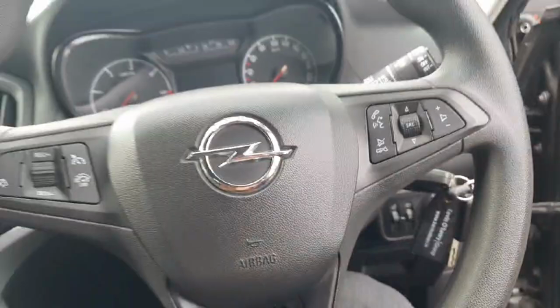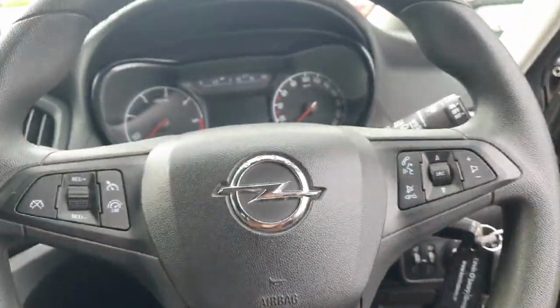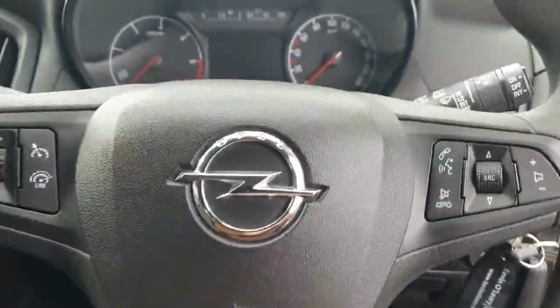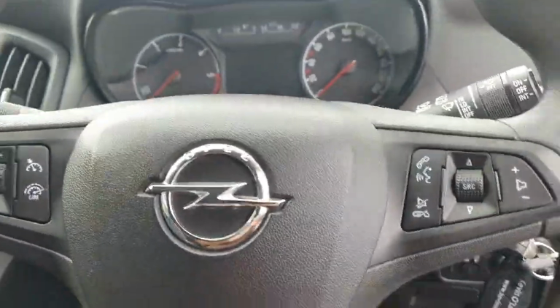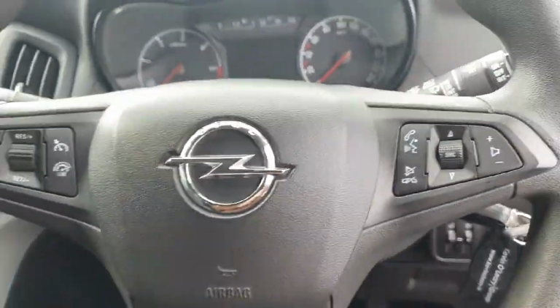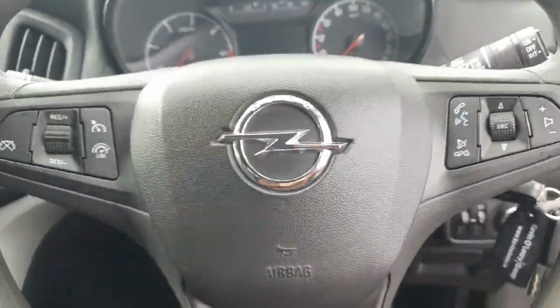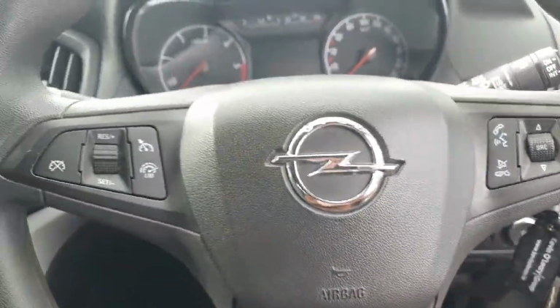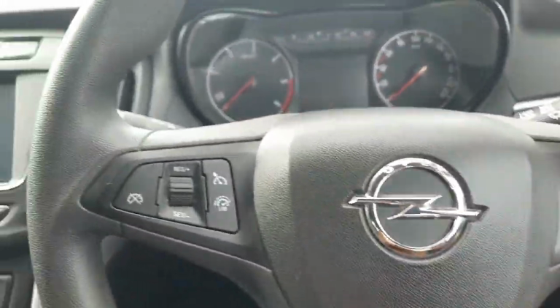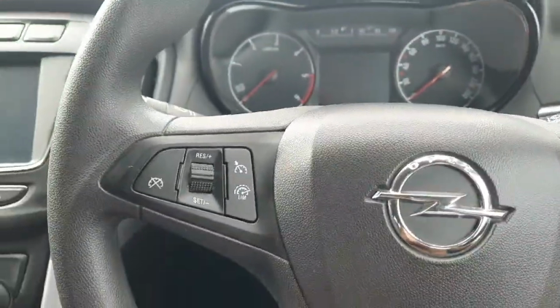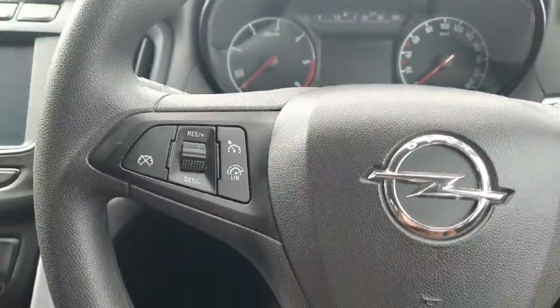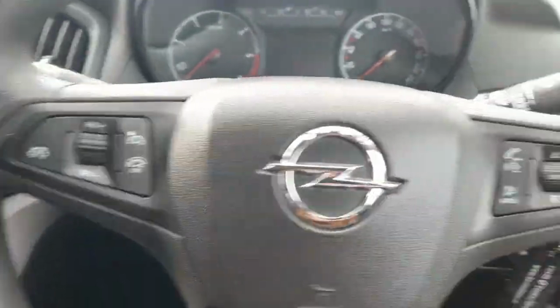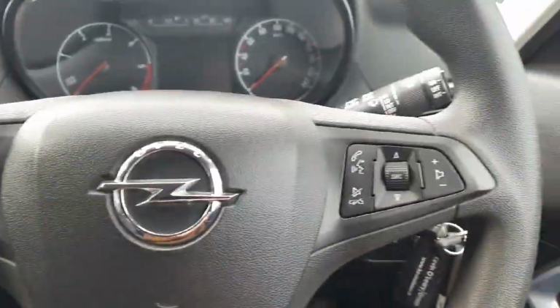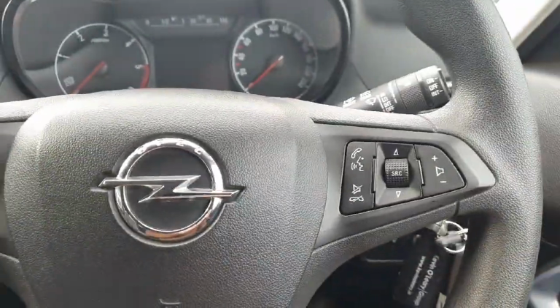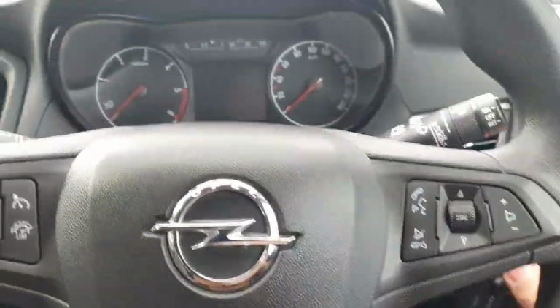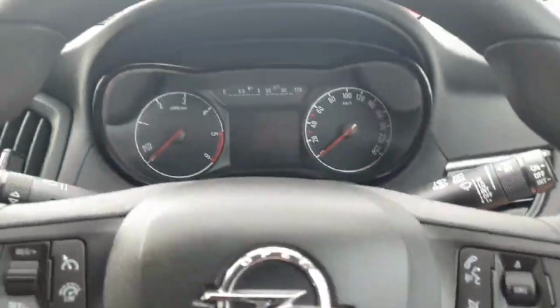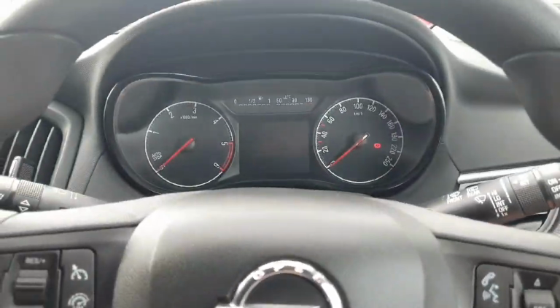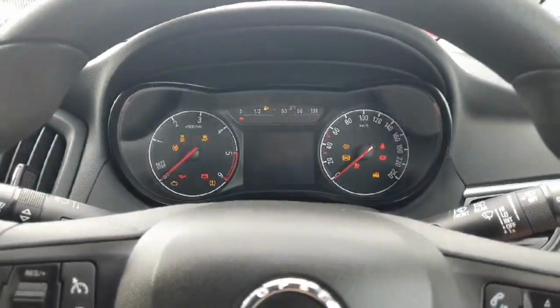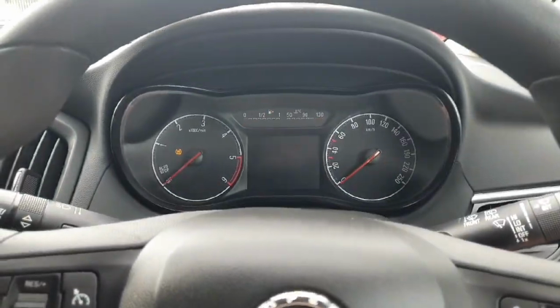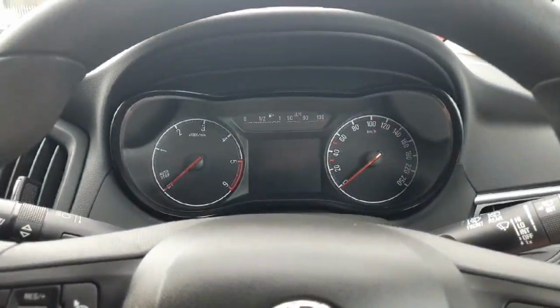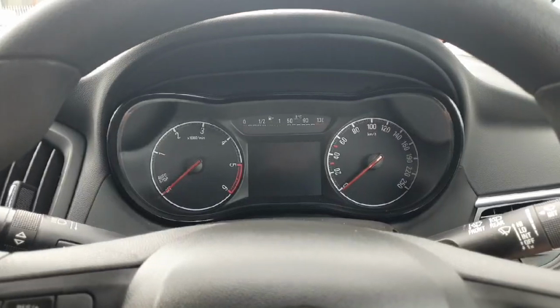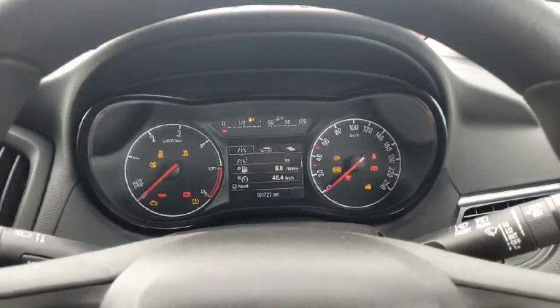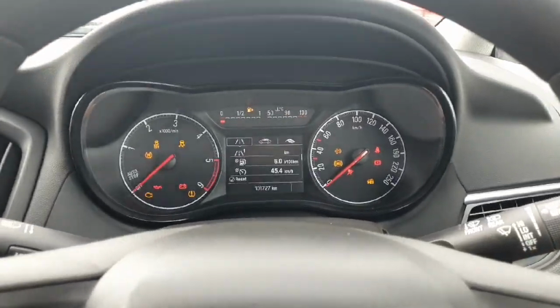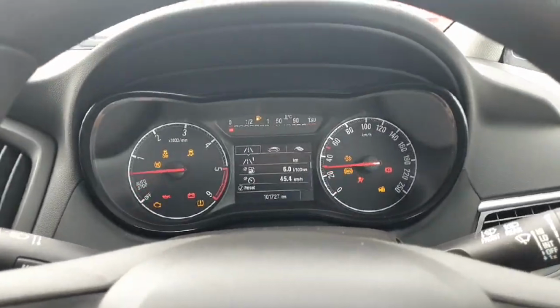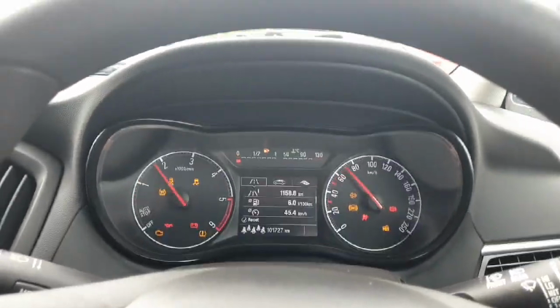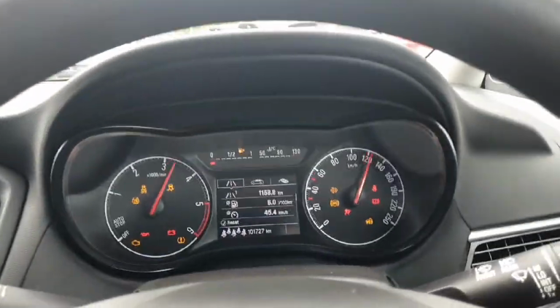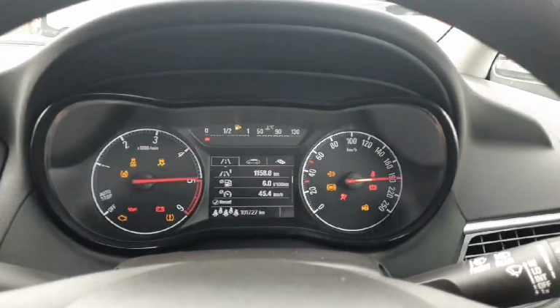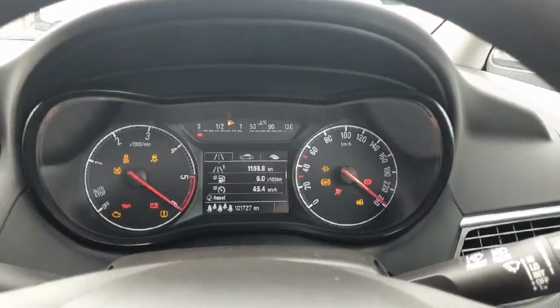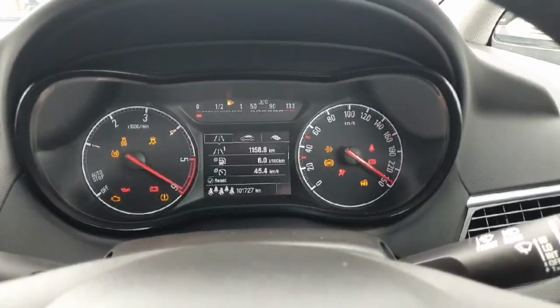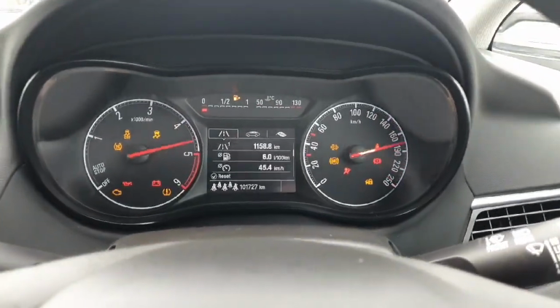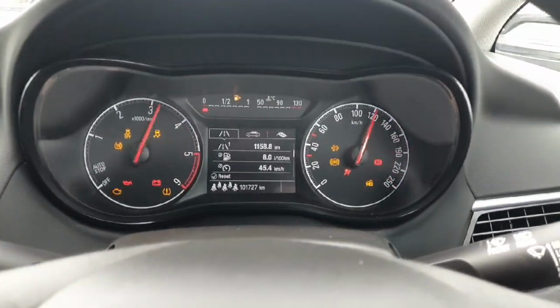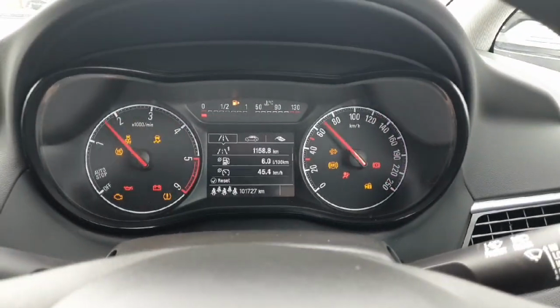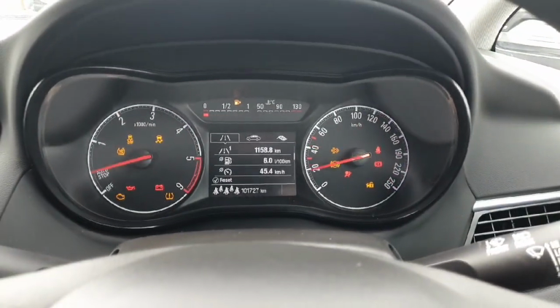You have a multi-function steering wheel, cruise control, and Bluetooth. It has extremely low mileage — there's only a hundred and one kilometres on the clock.